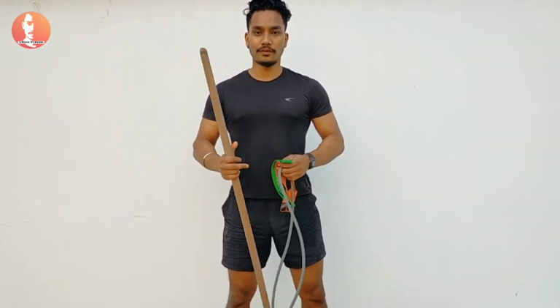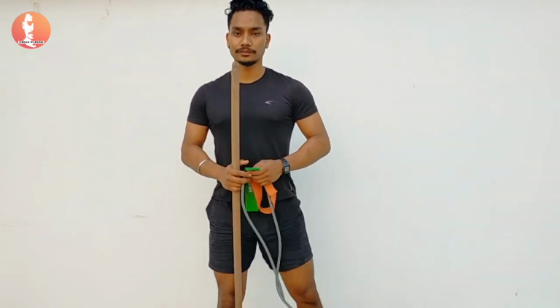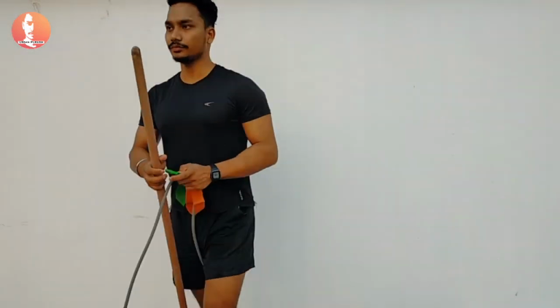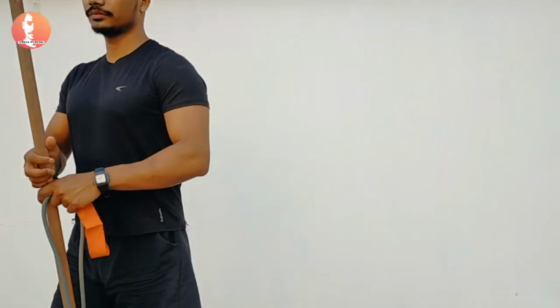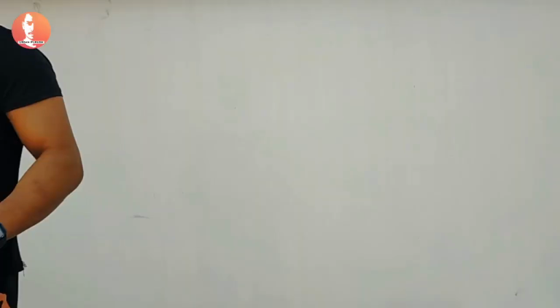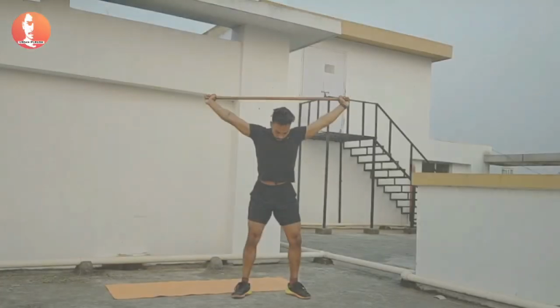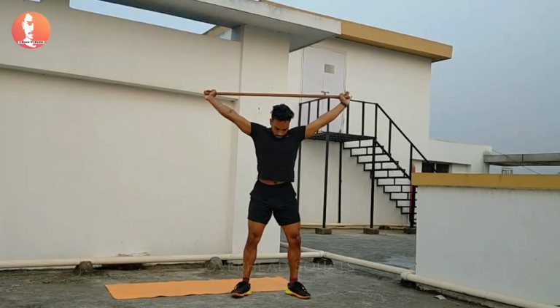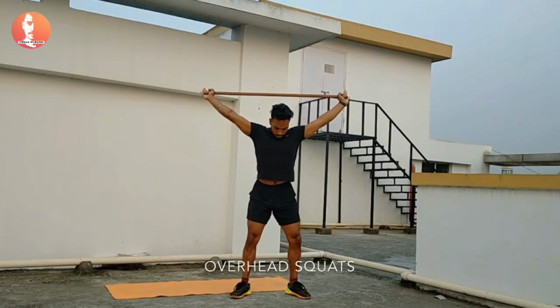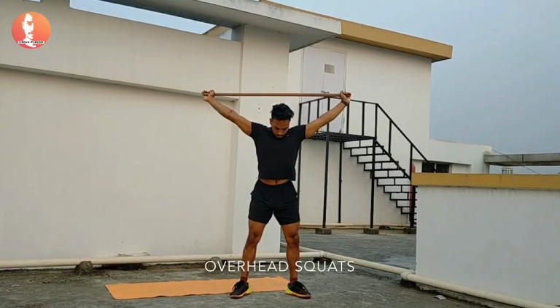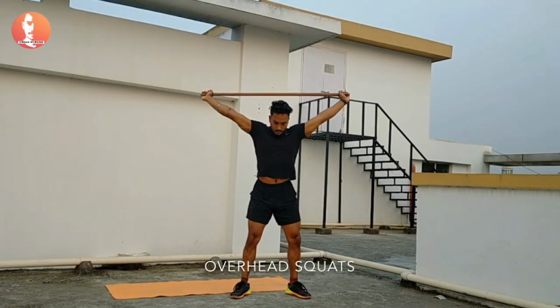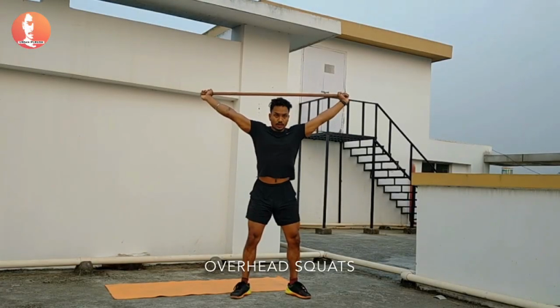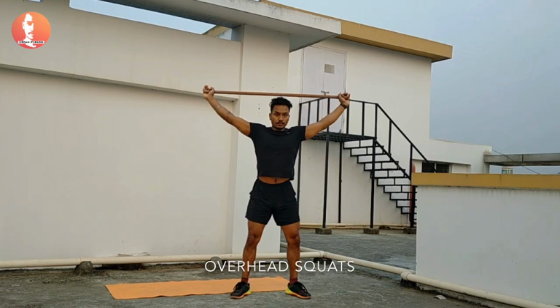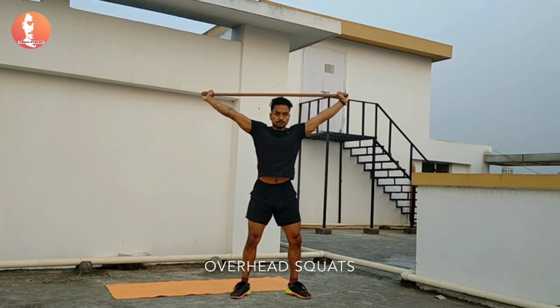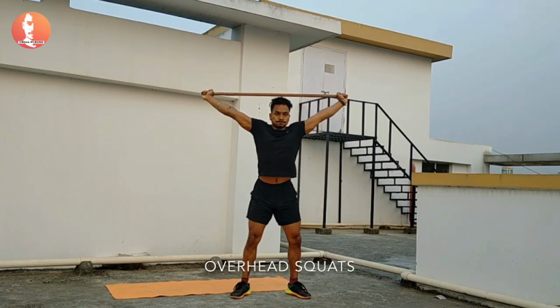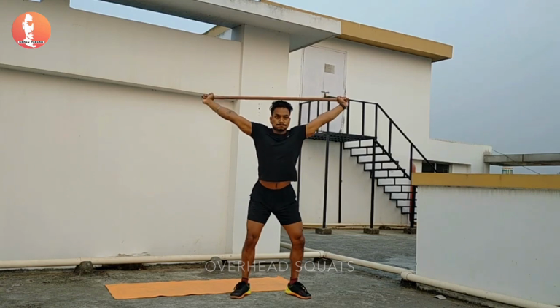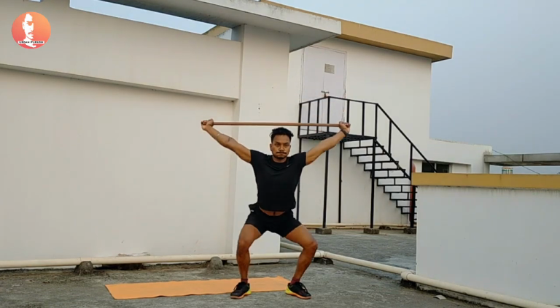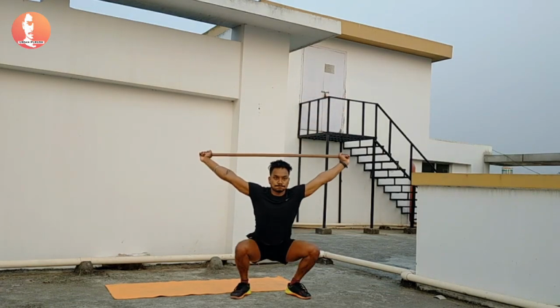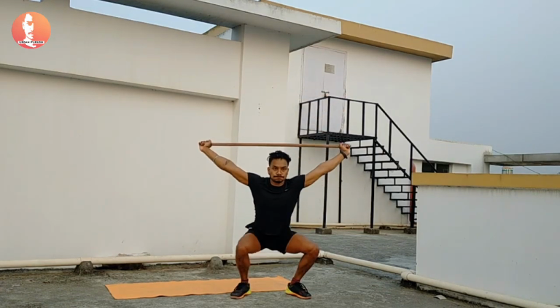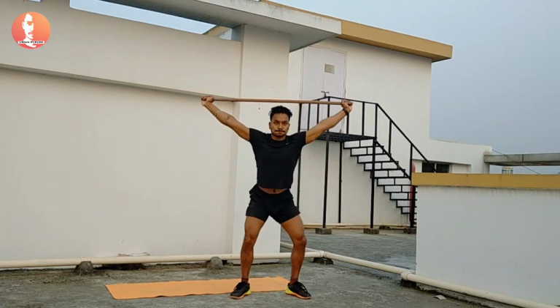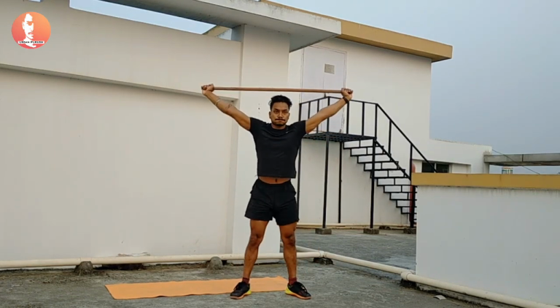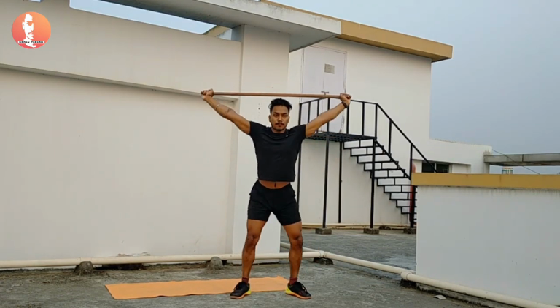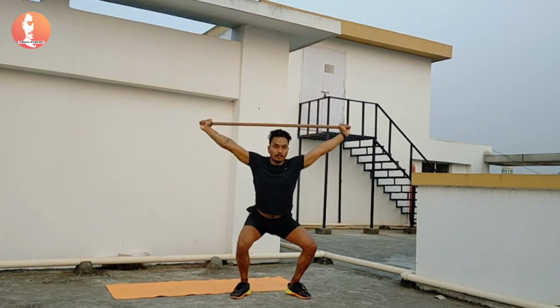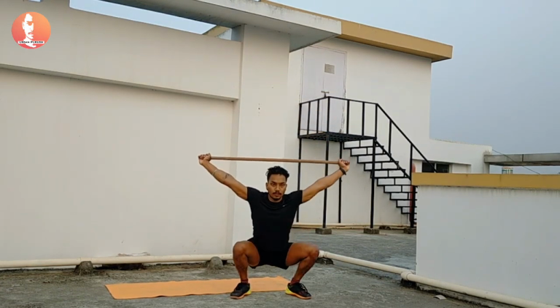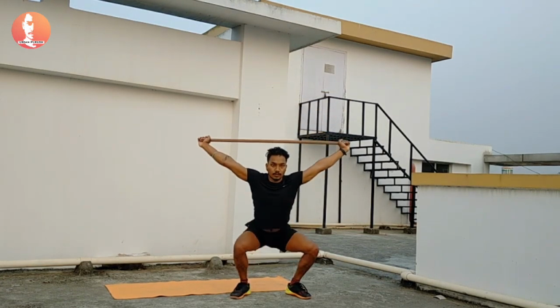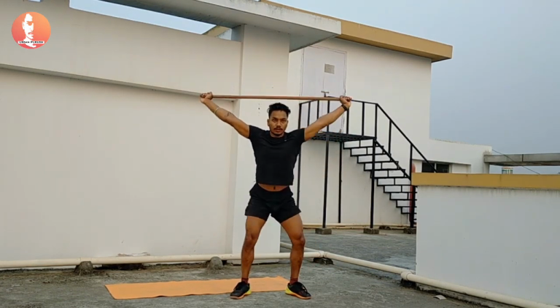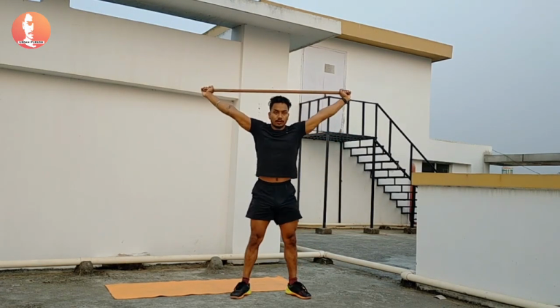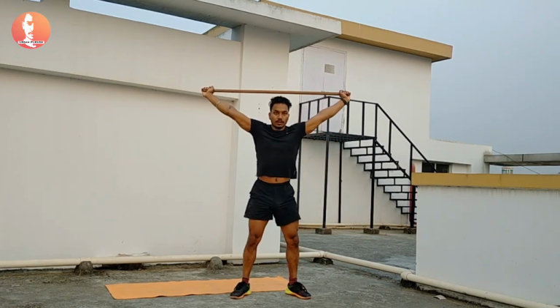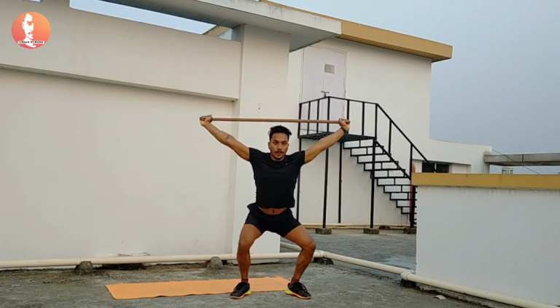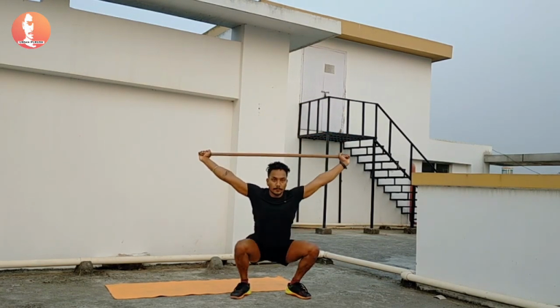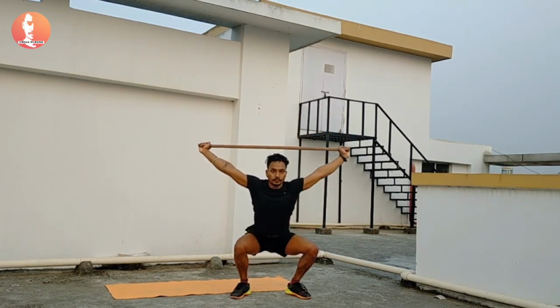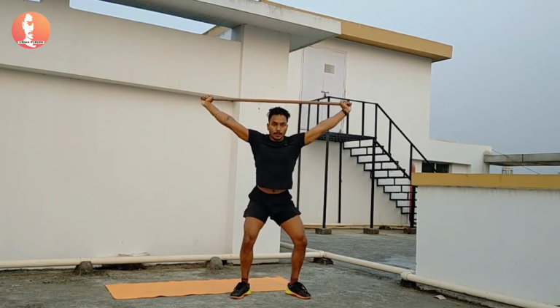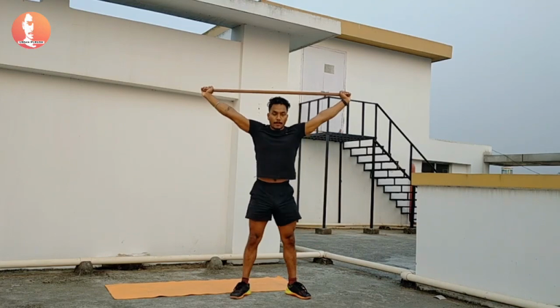For overhead squat, we need to start with a squat stance position, placing the stick overhead with a wider grip, facing the armpits forward.